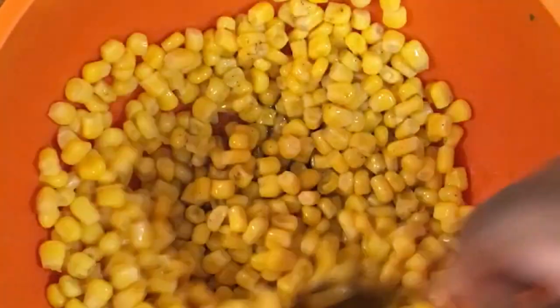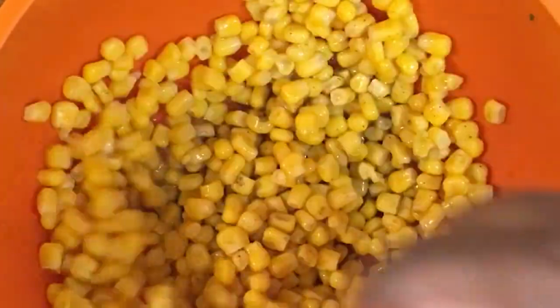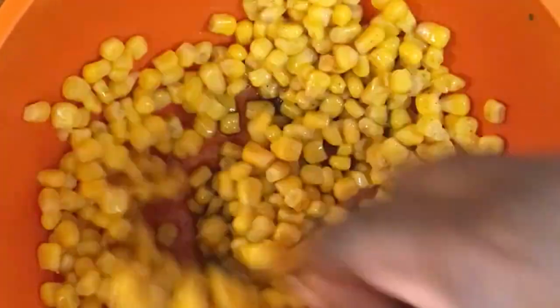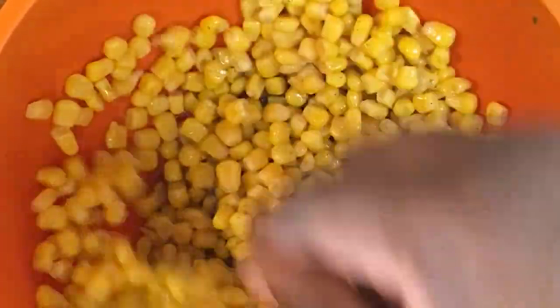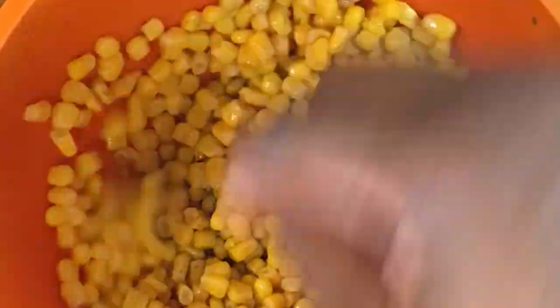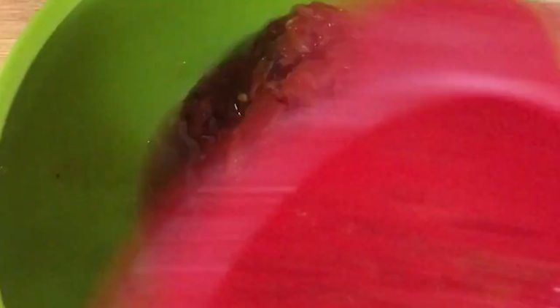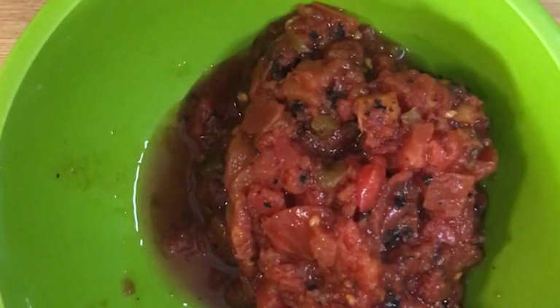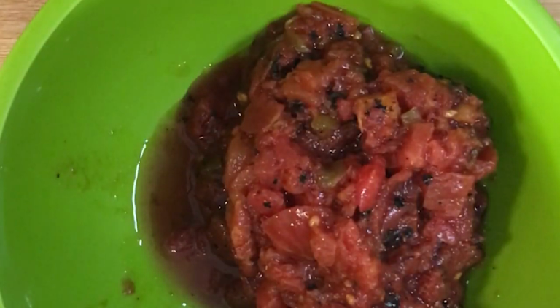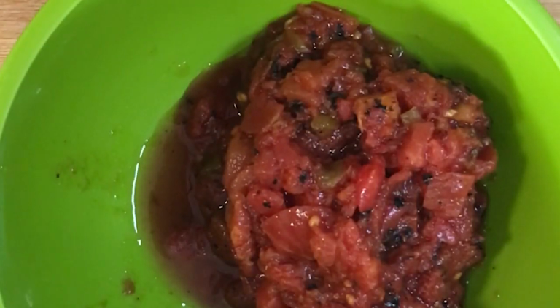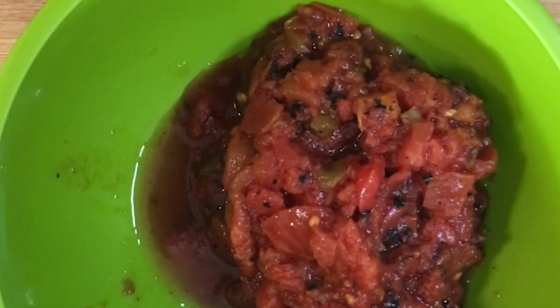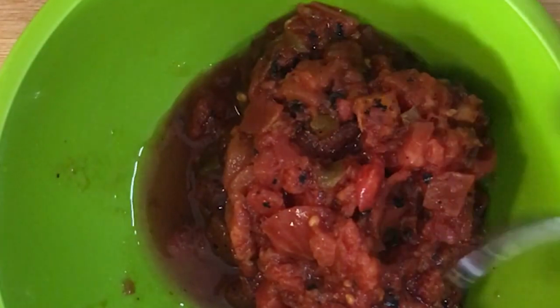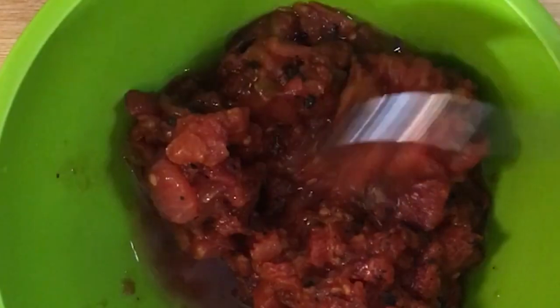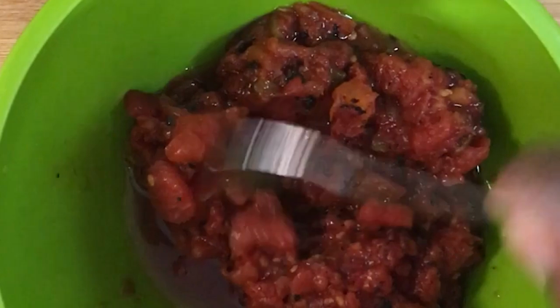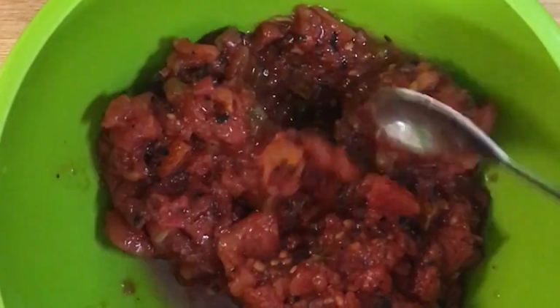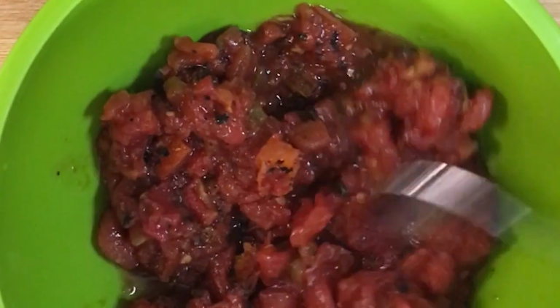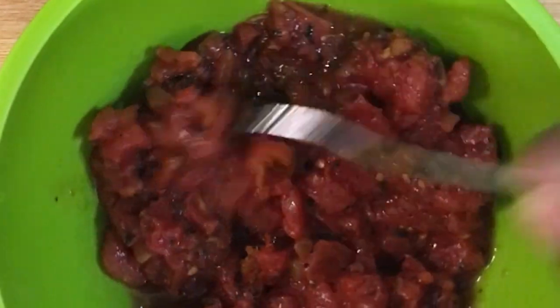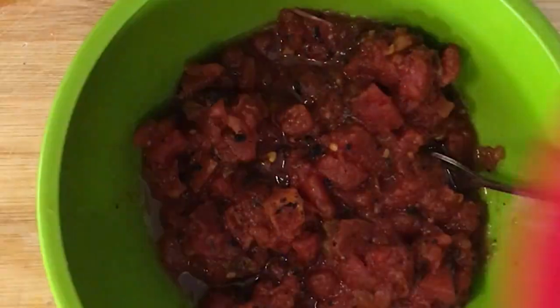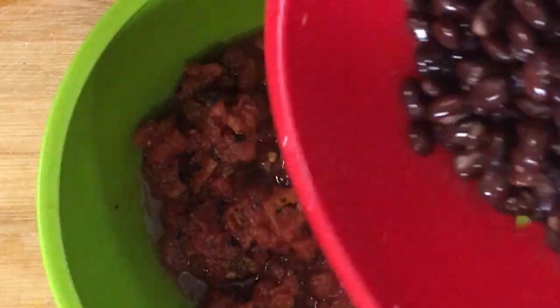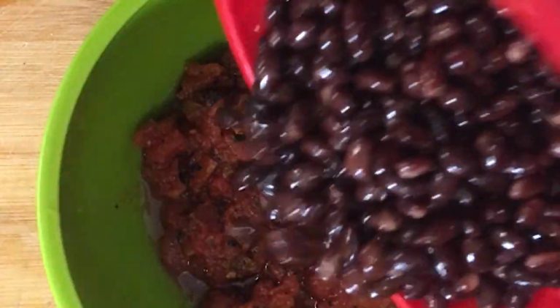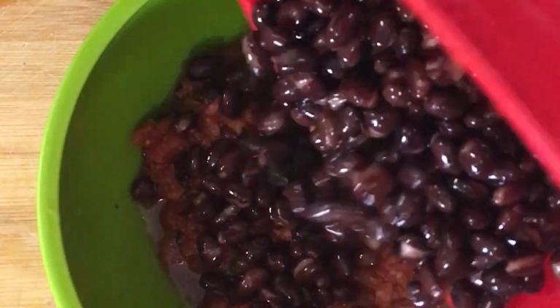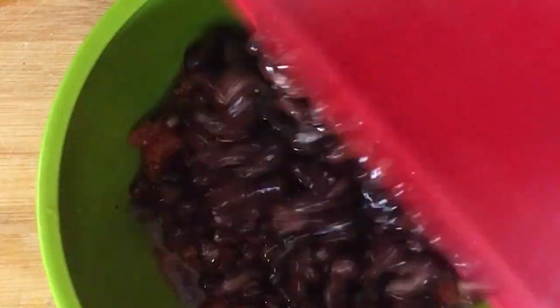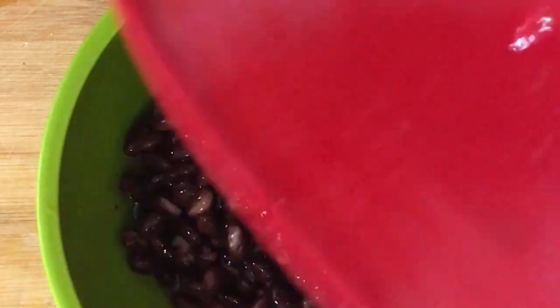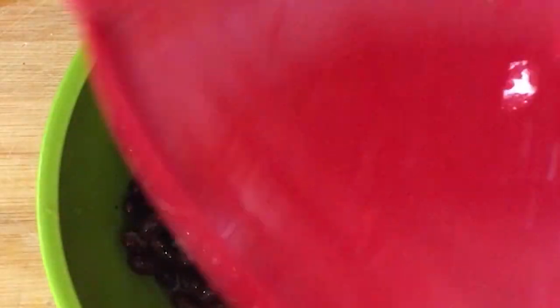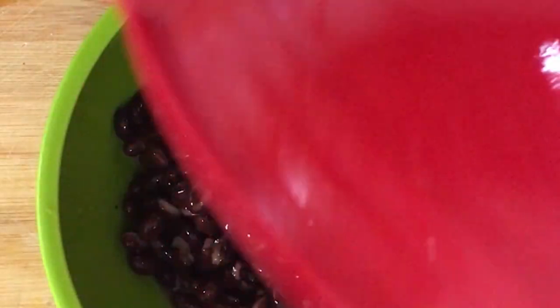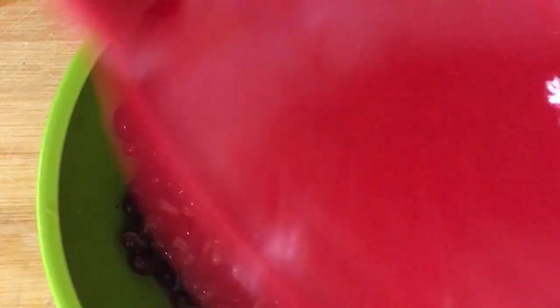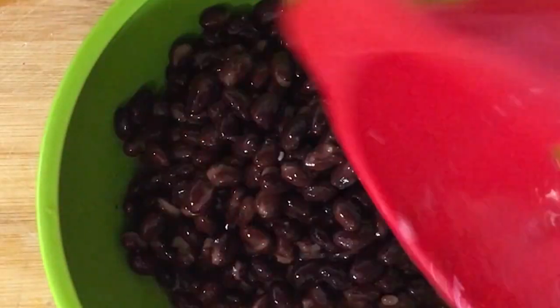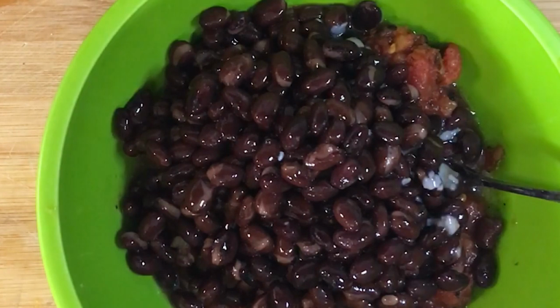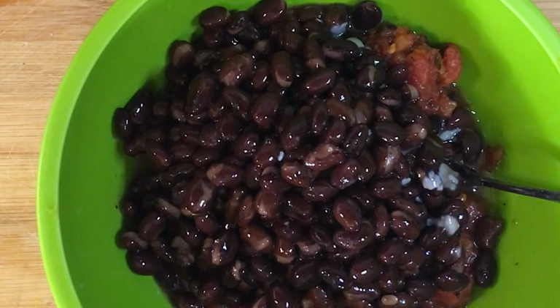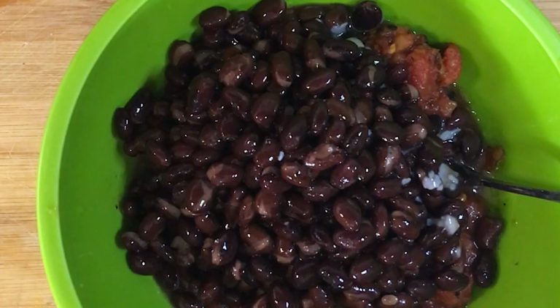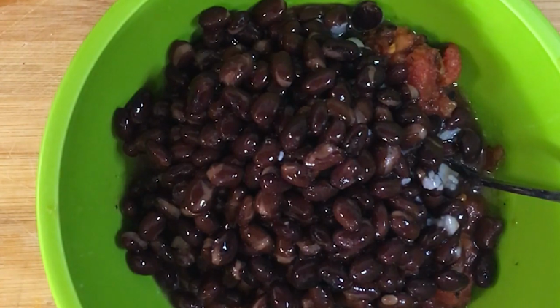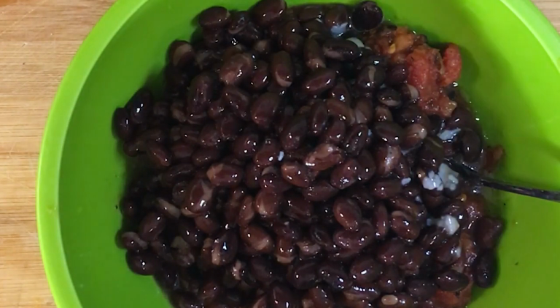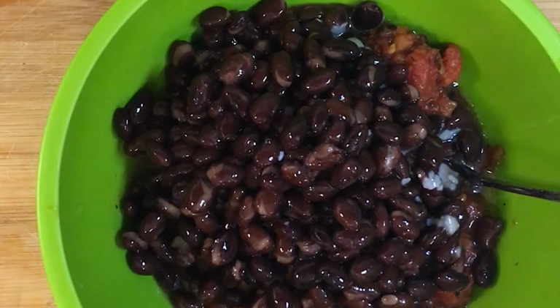I mix that together, then I get a can of fire roasted tomatoes and I add a can of kidney beans, and I rinse the kidney beans before I add them.